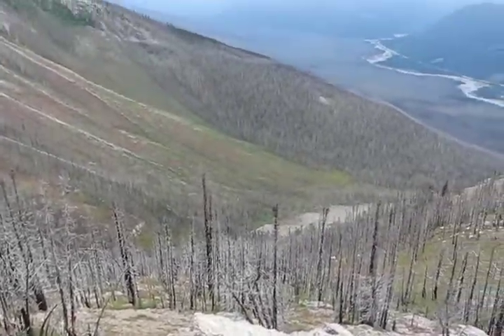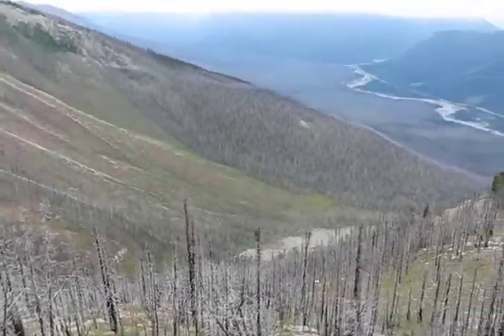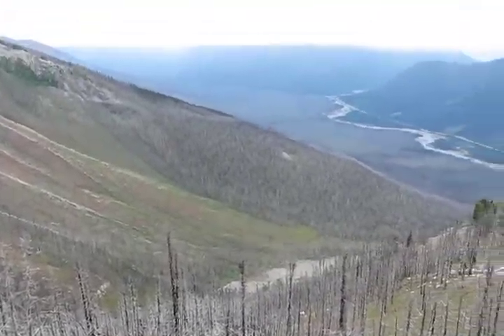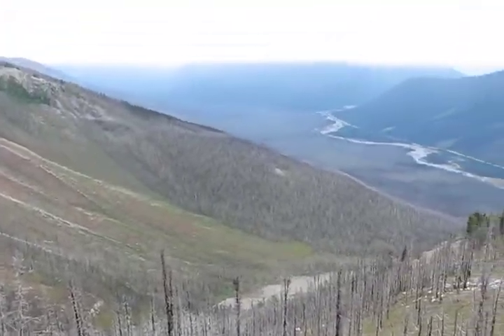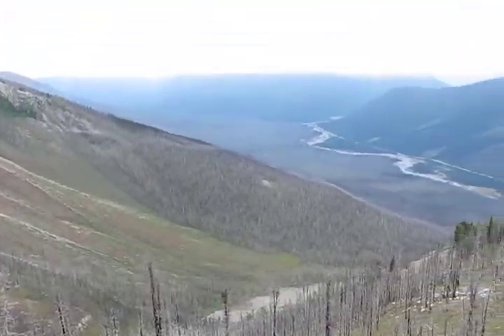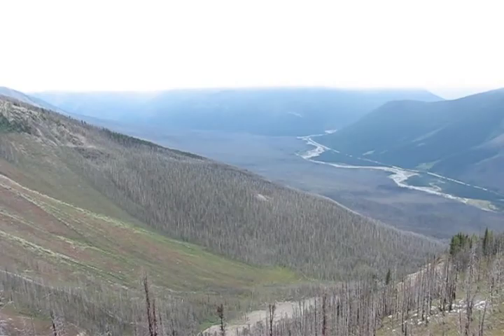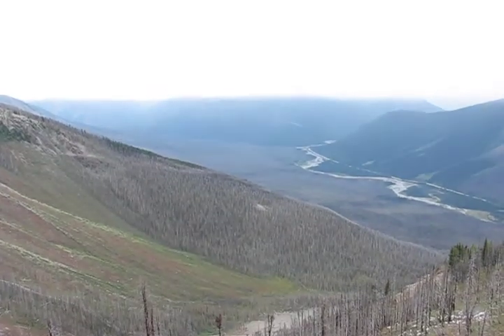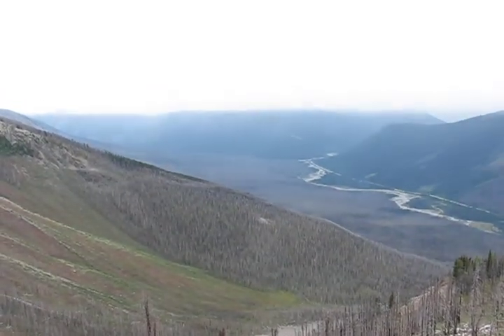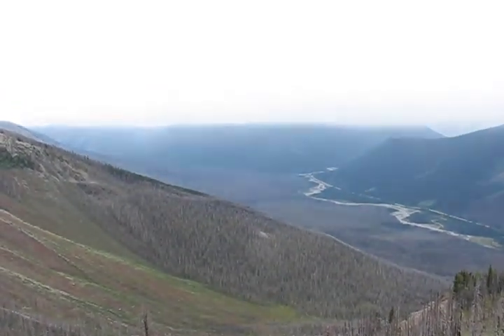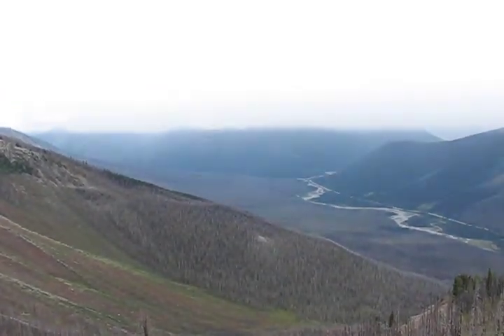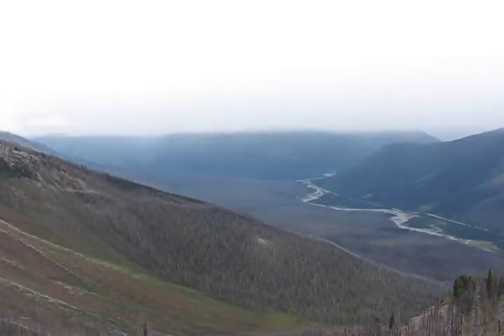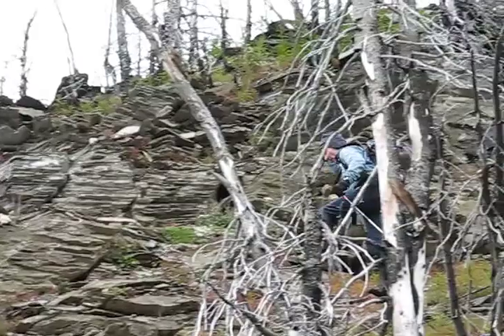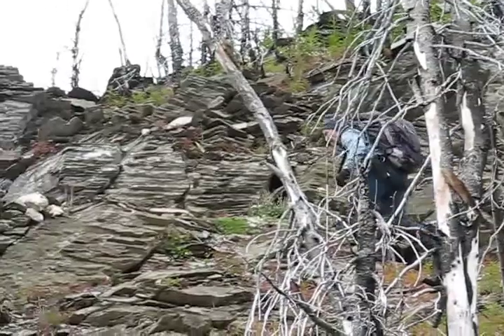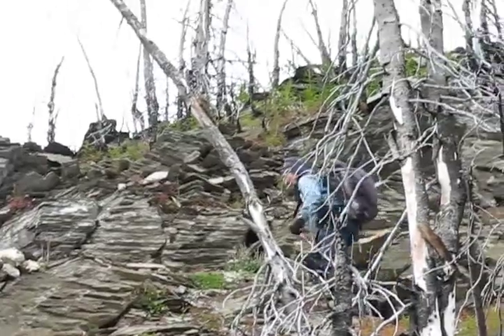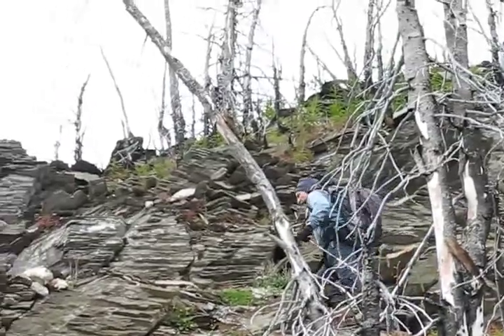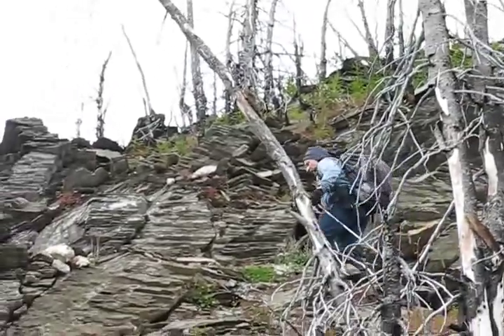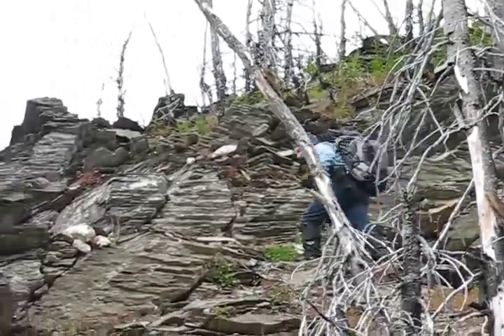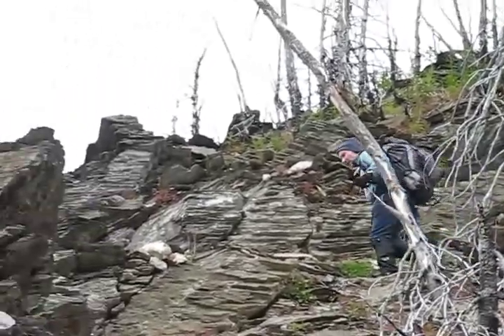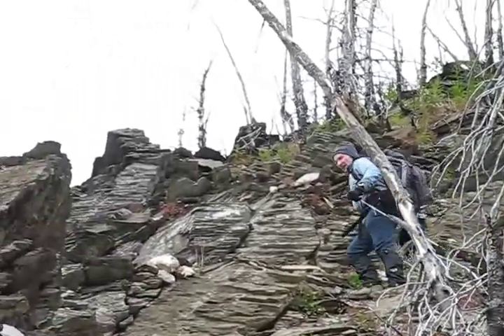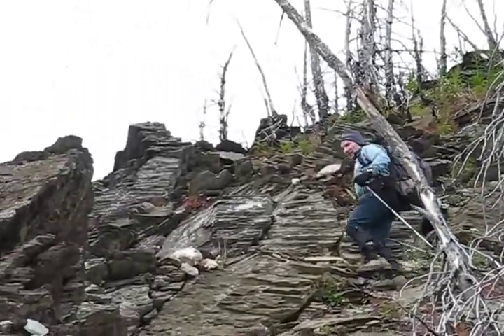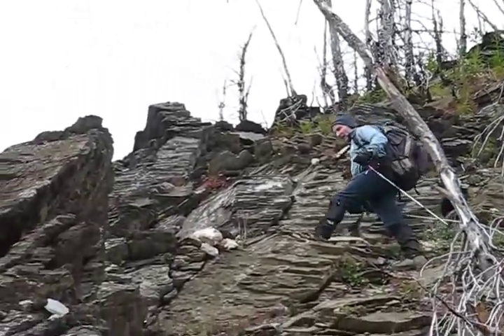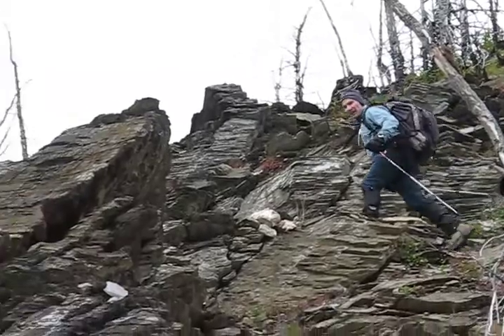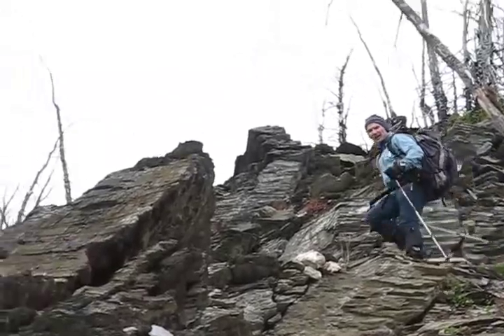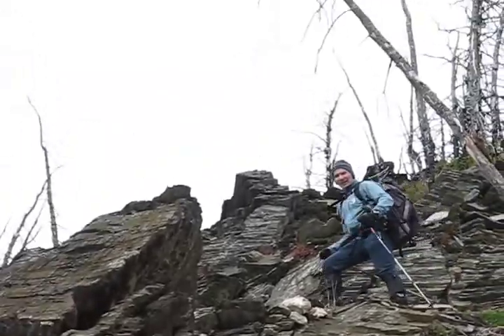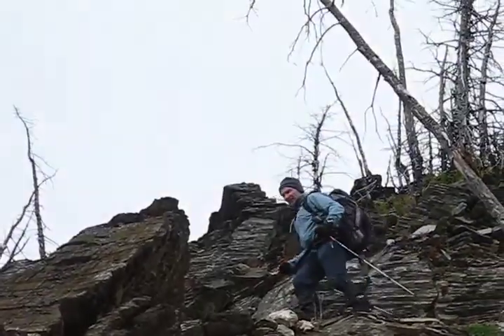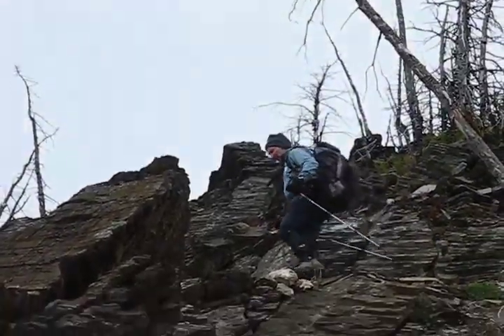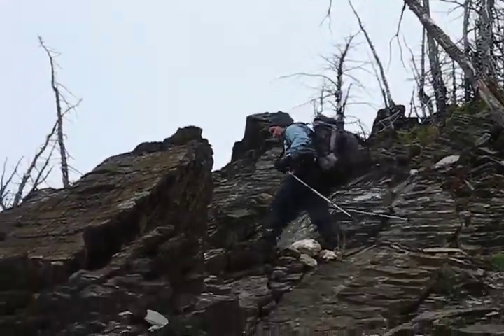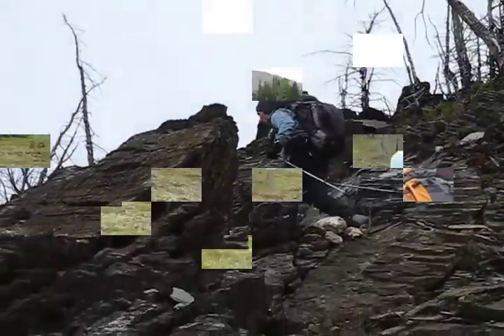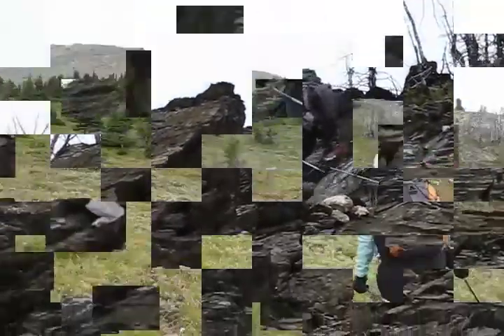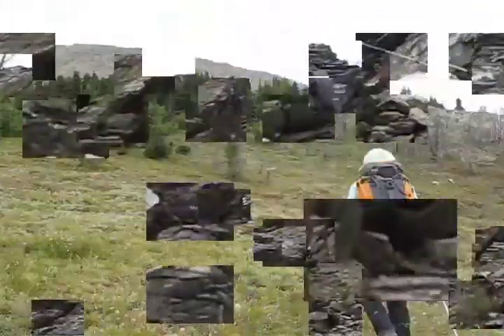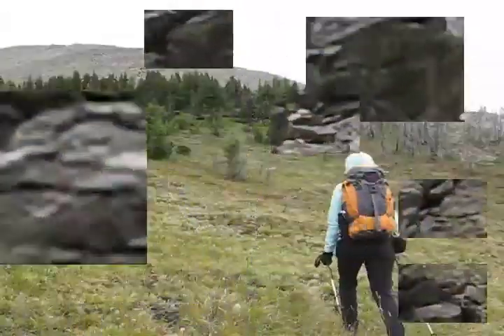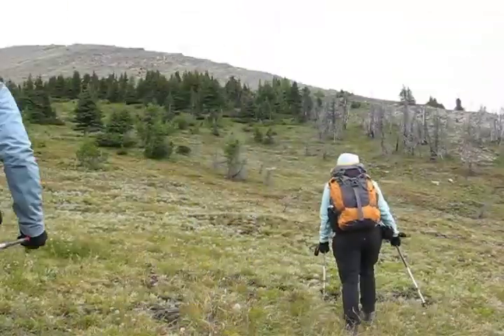Below is the valley that we hiked up. After a long ascent through a burnt forest the trees begin to thin.